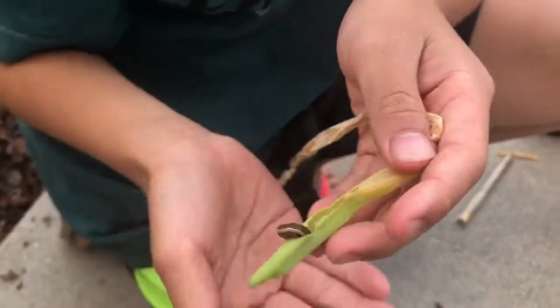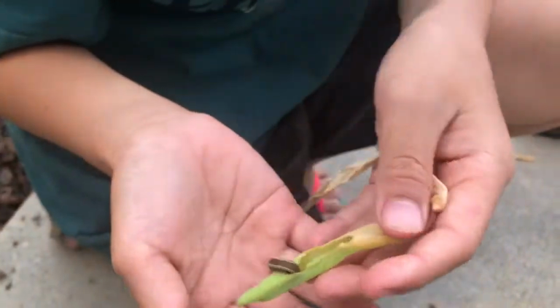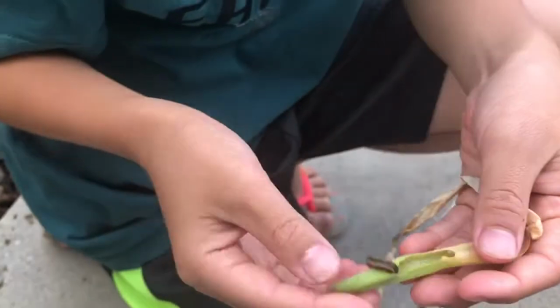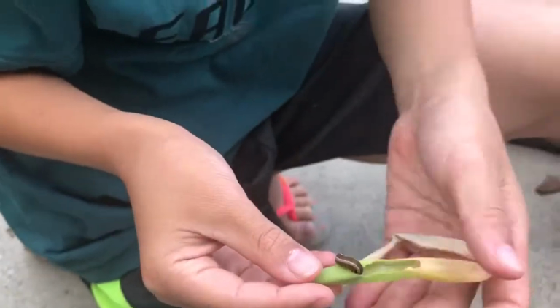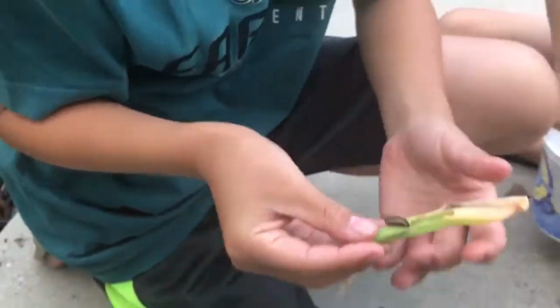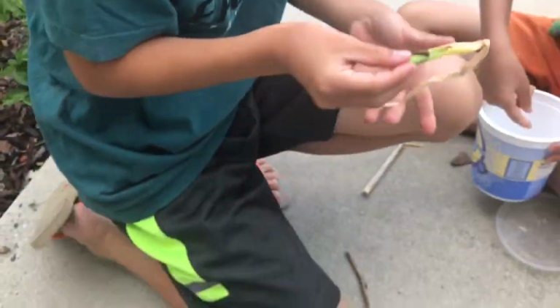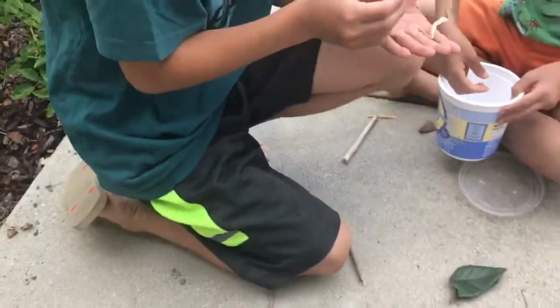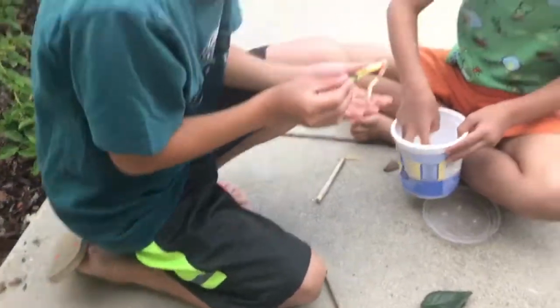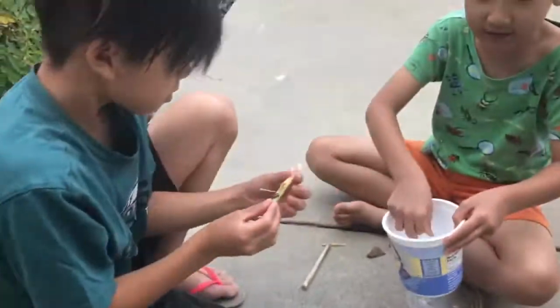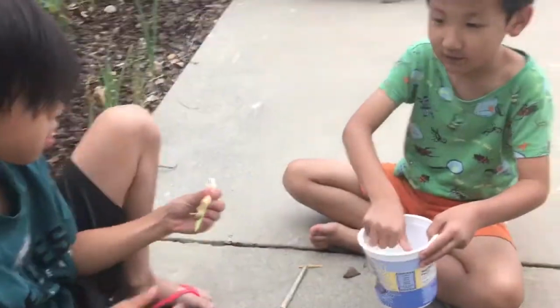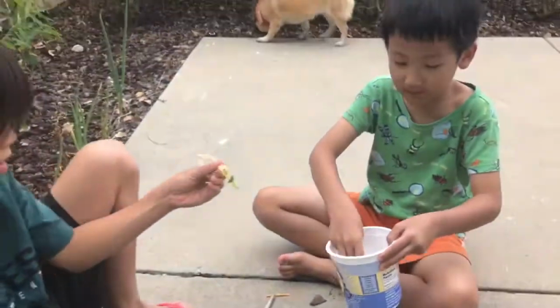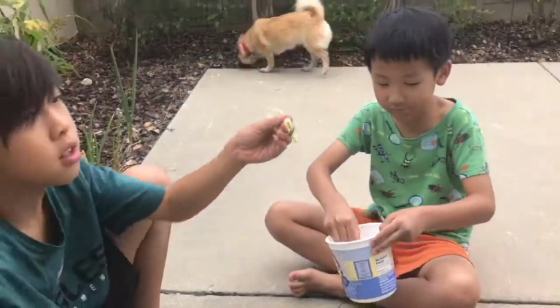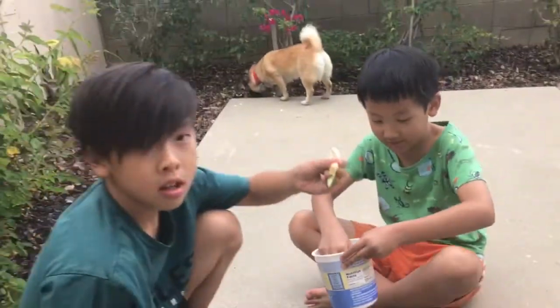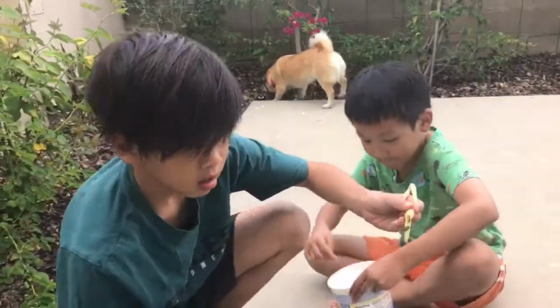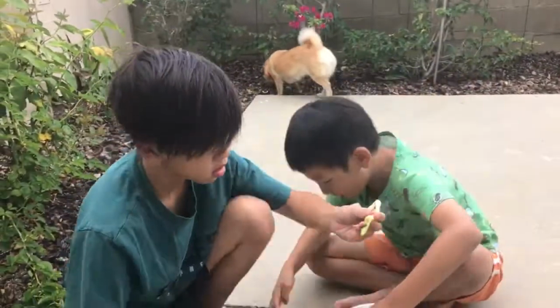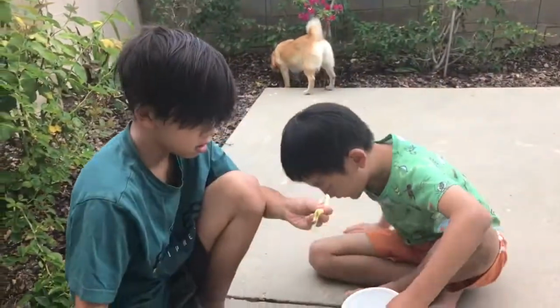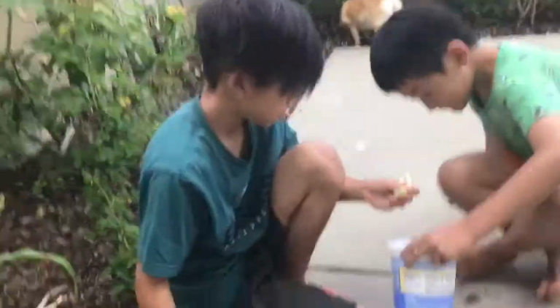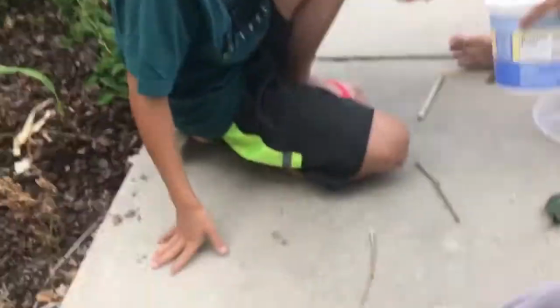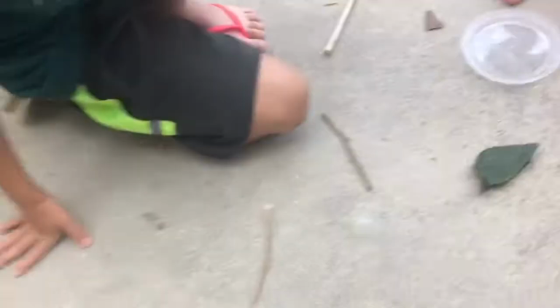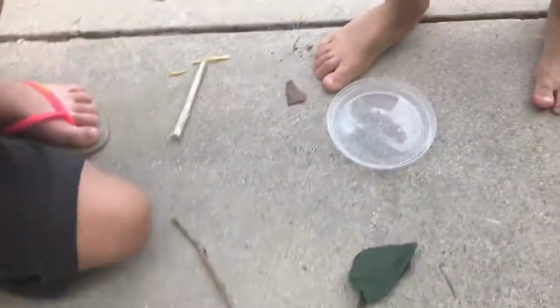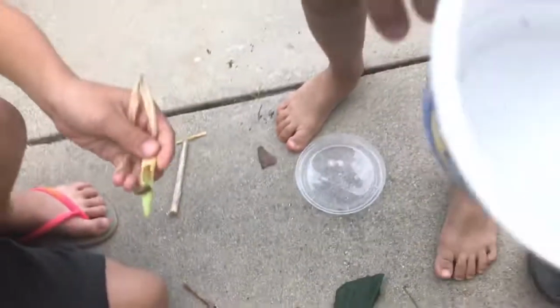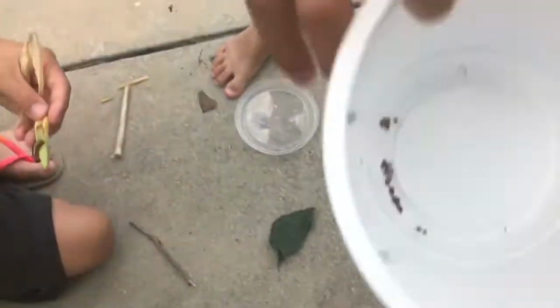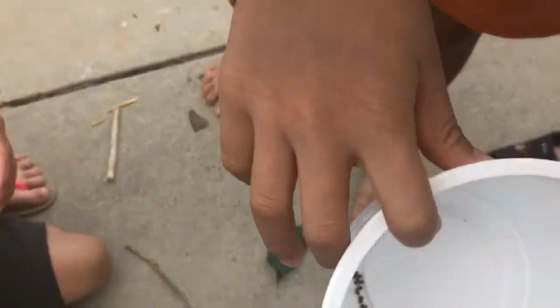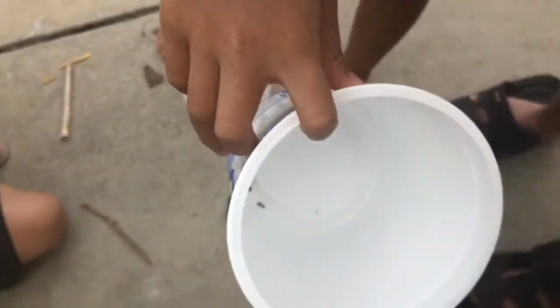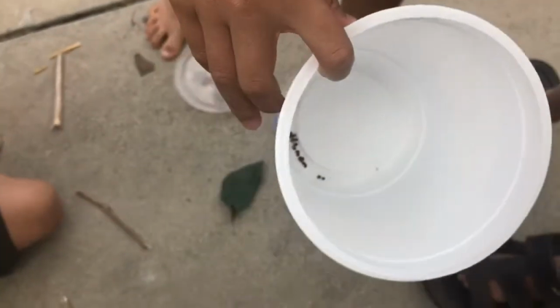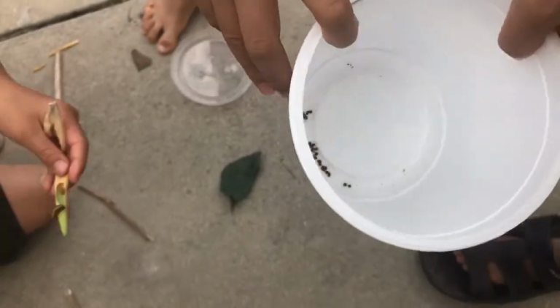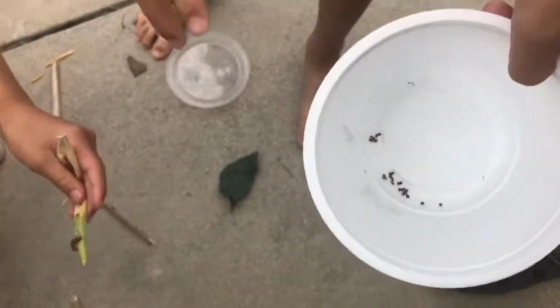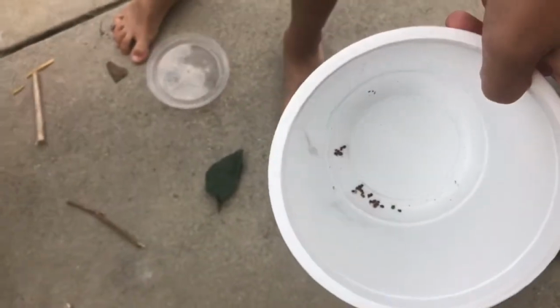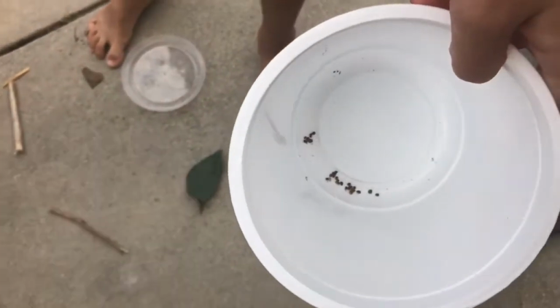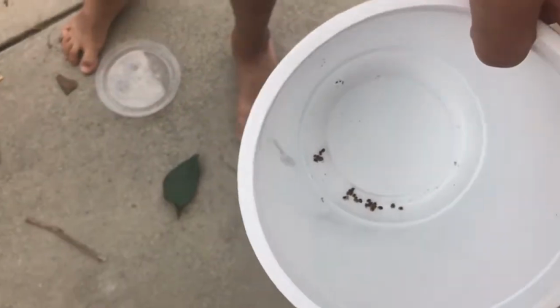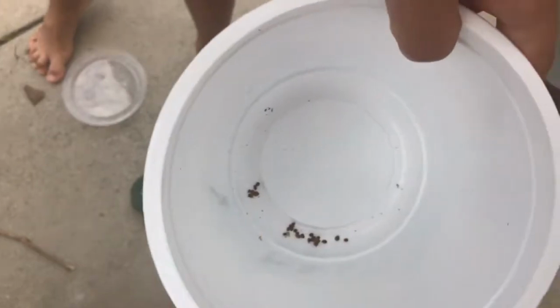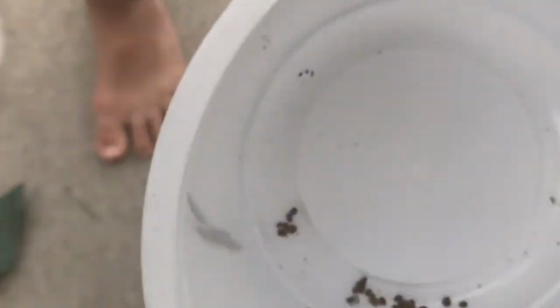Yeah, this is how it eats and it makes these holes. And then the proof is here — these are all his proof. The dots — the little dots are his proof.